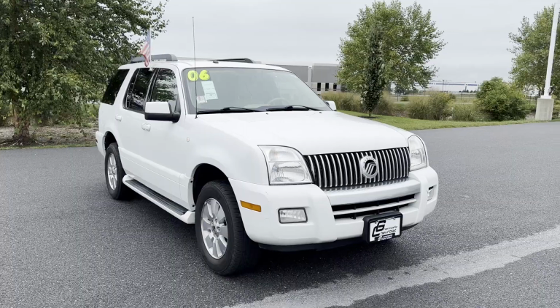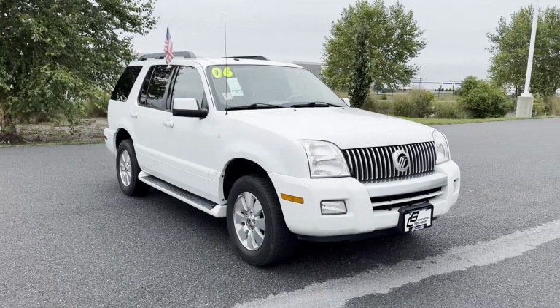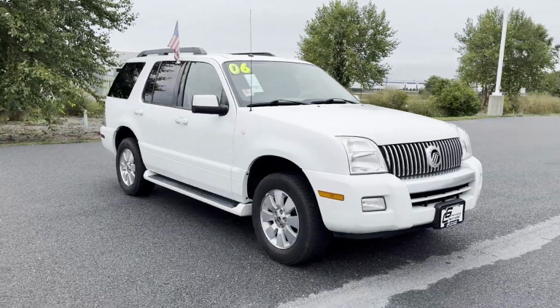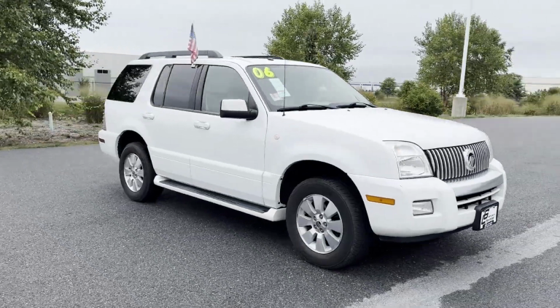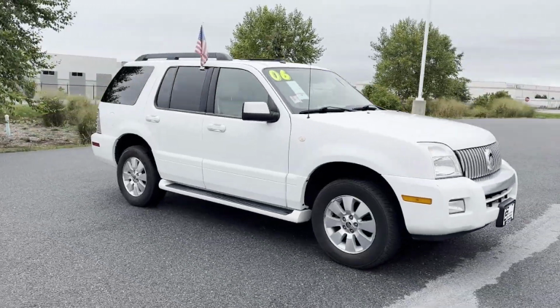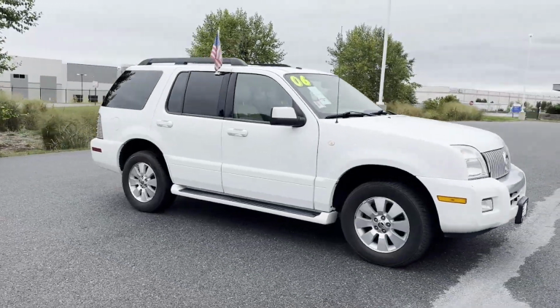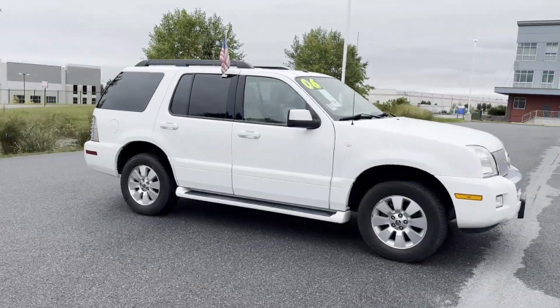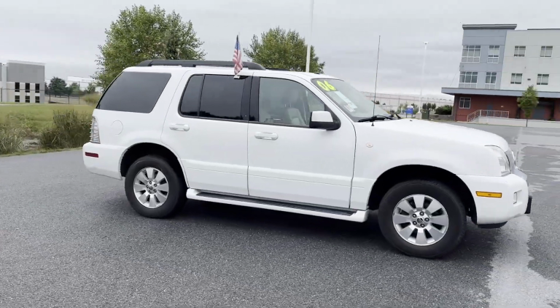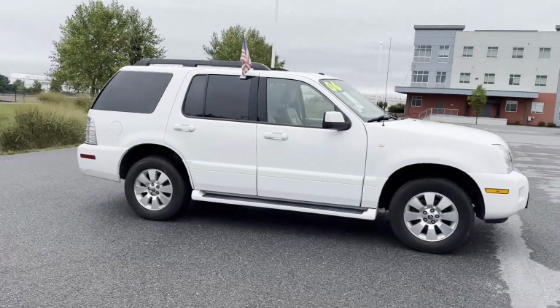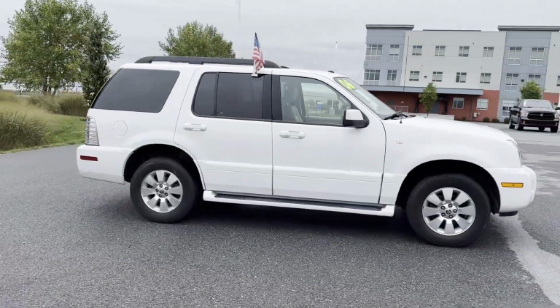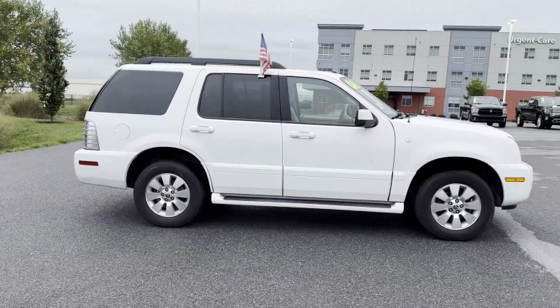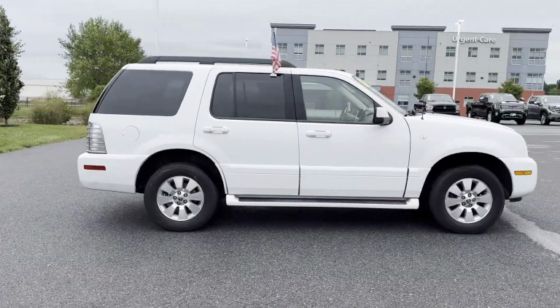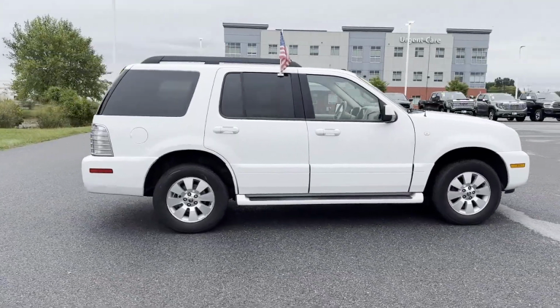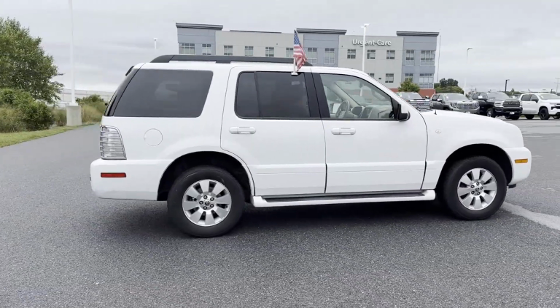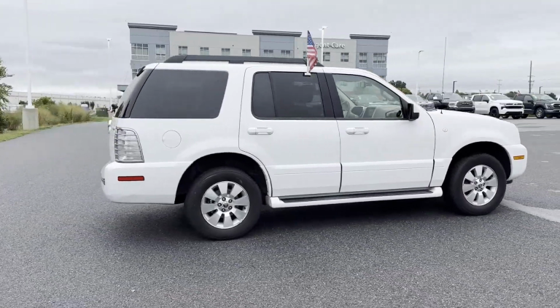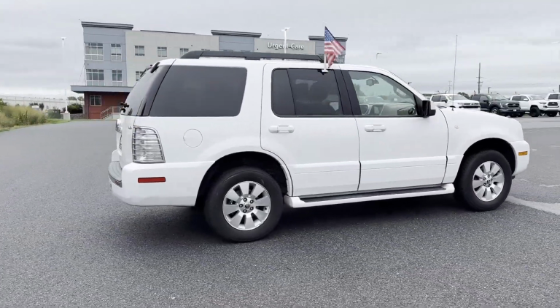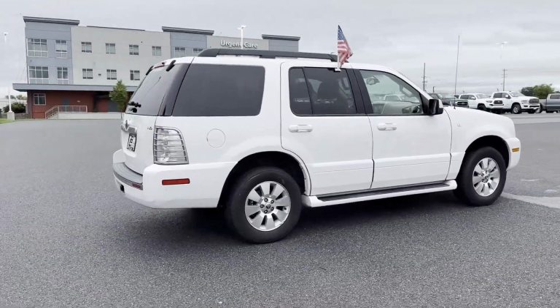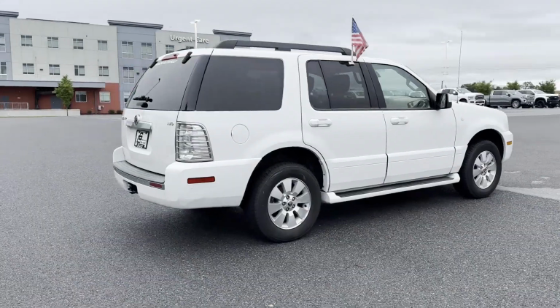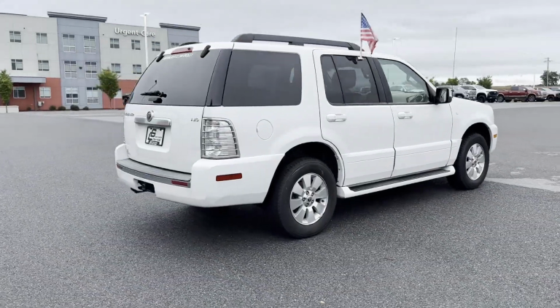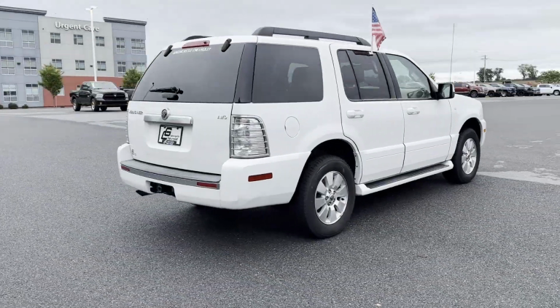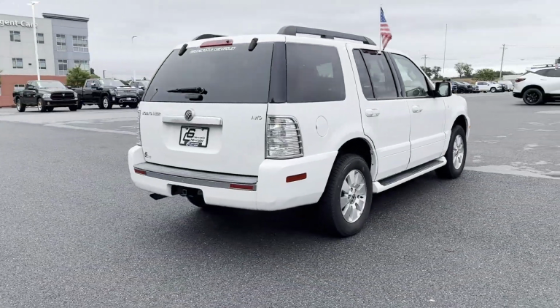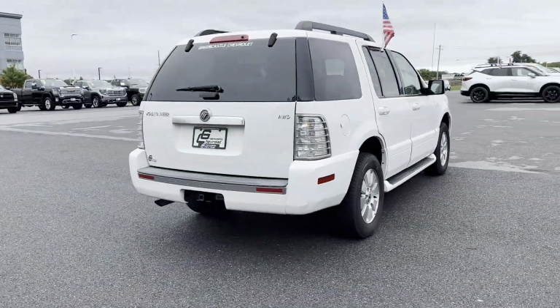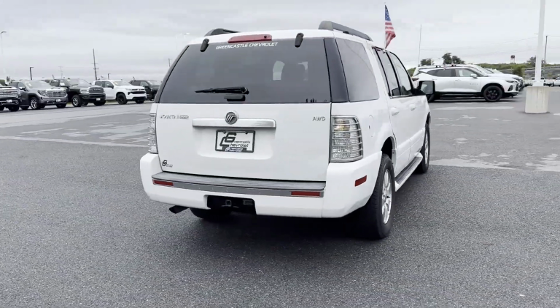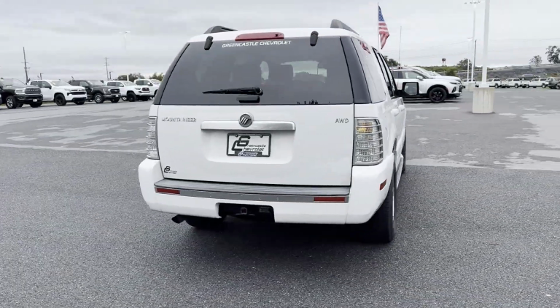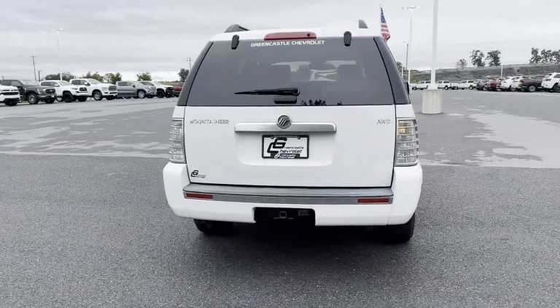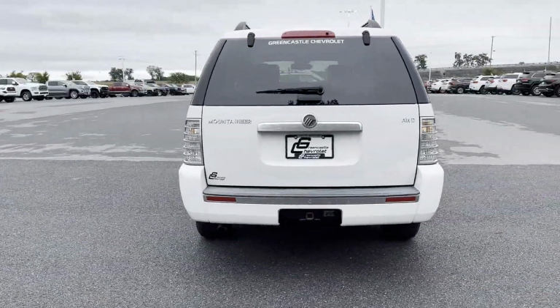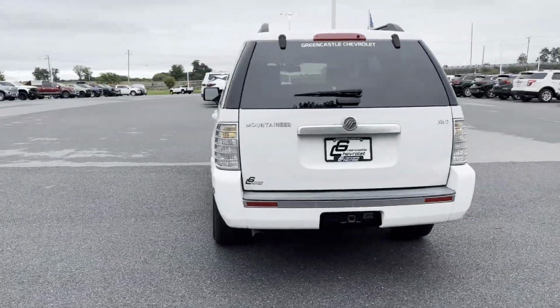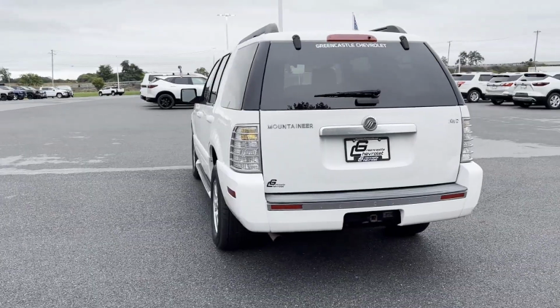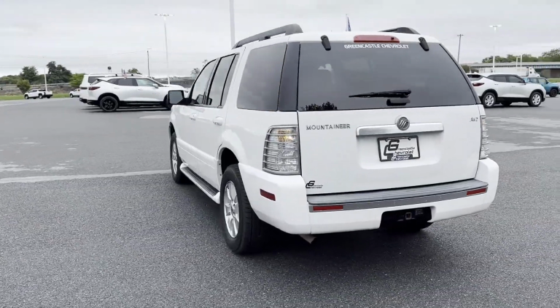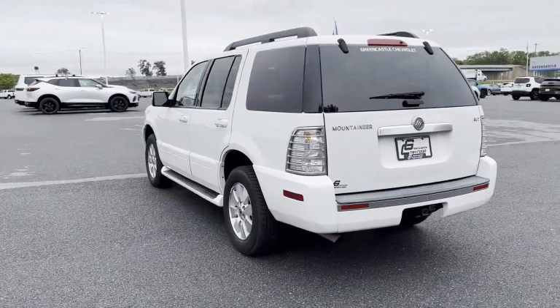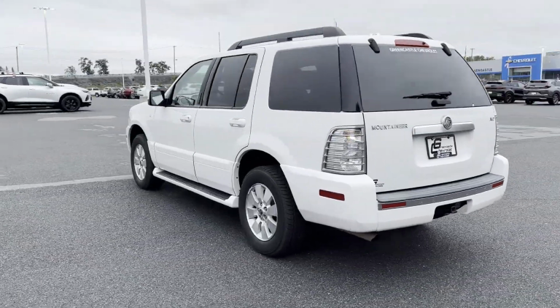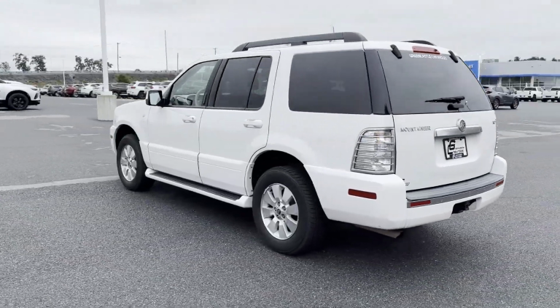2006 Mercury Mountaineer. This SUV offers space as well as power and performance. It's designed to adapt to meet your daily demands with its premium sound system, multi-zone air conditioning, and all-wheel drive.